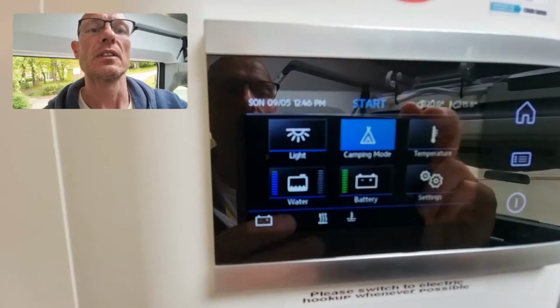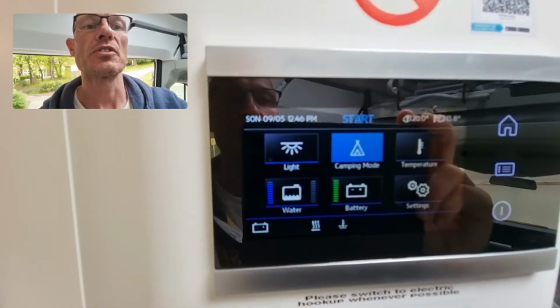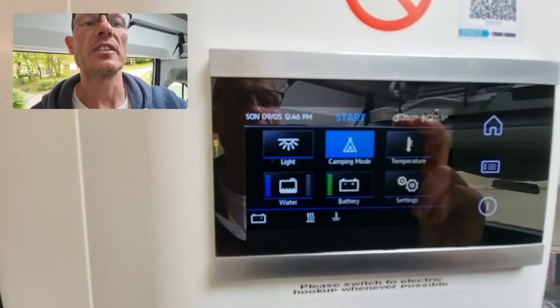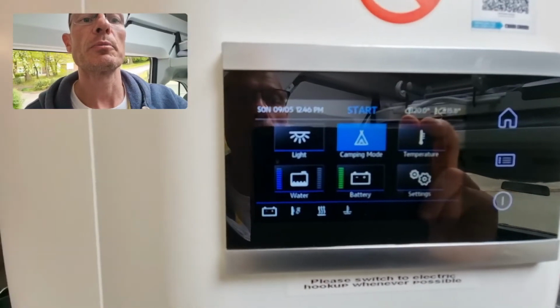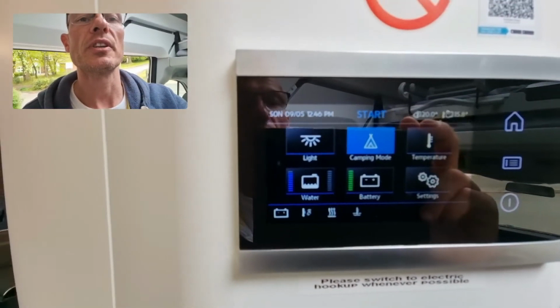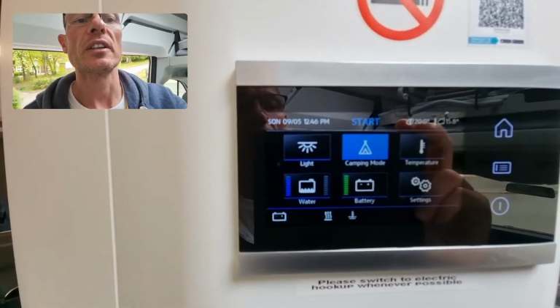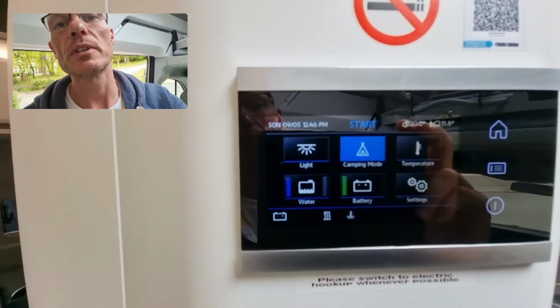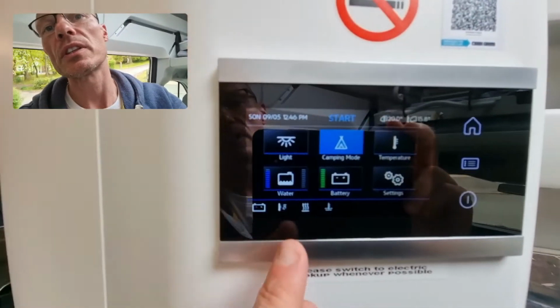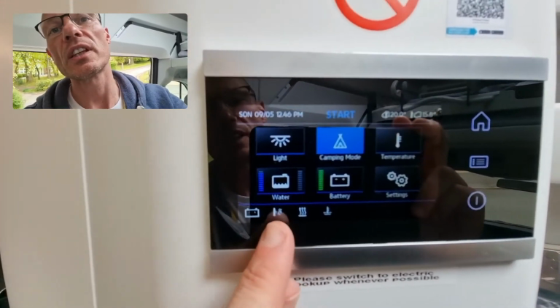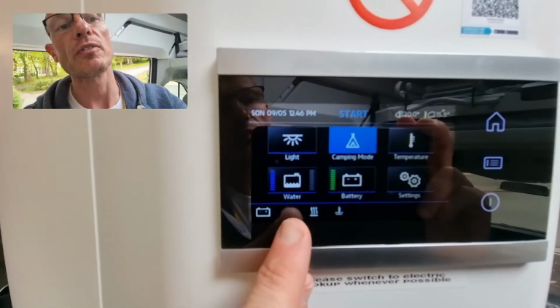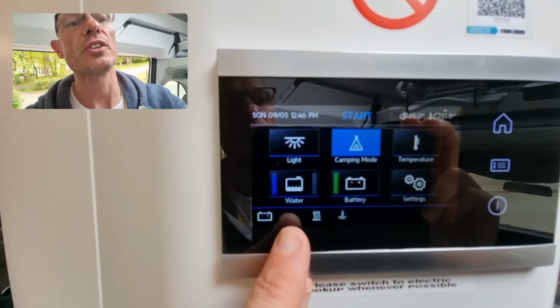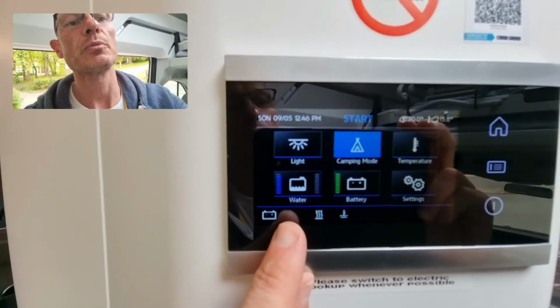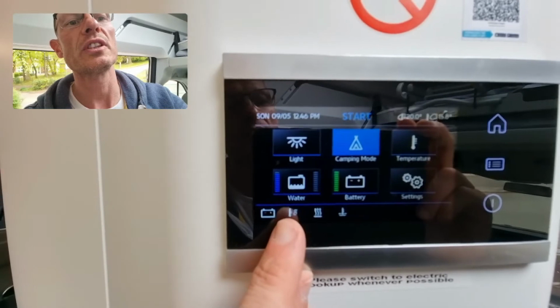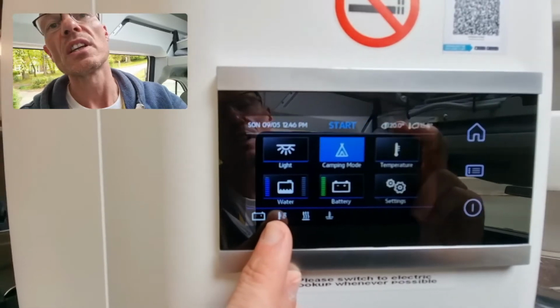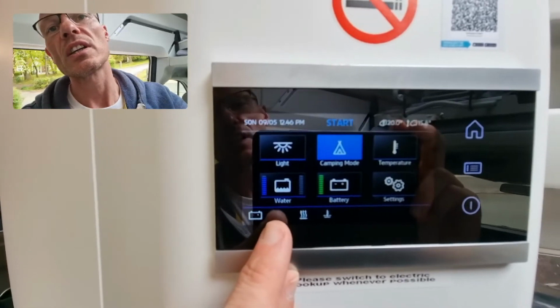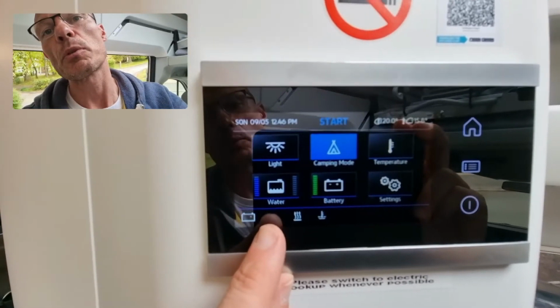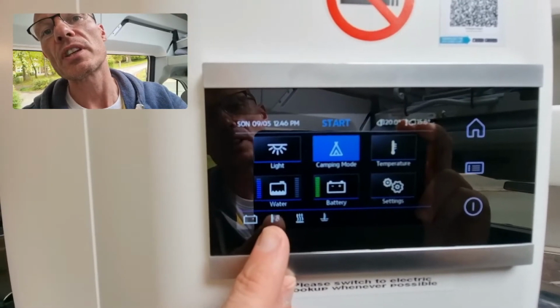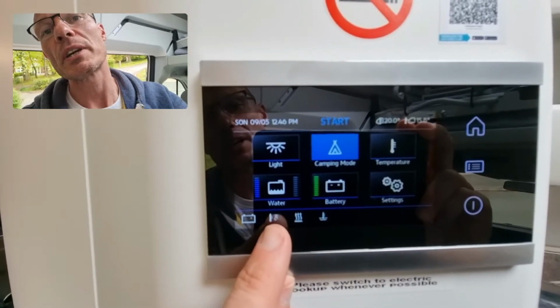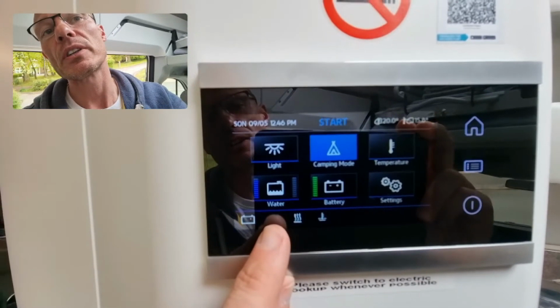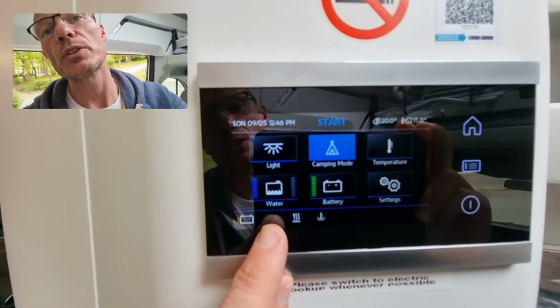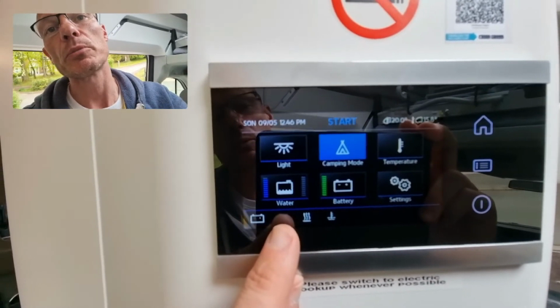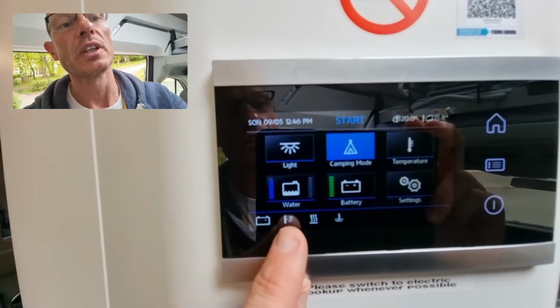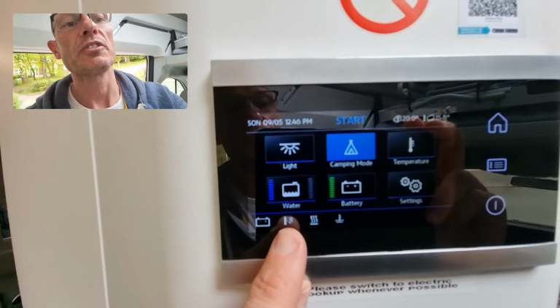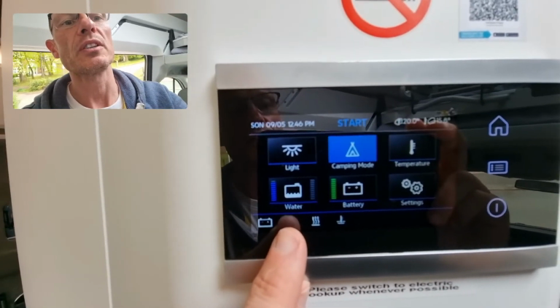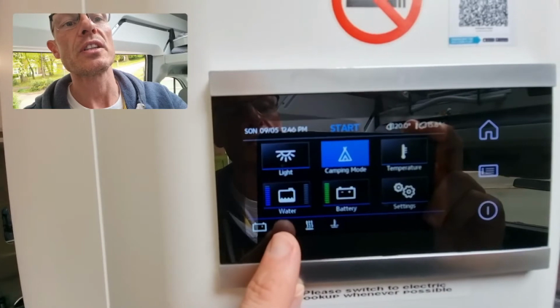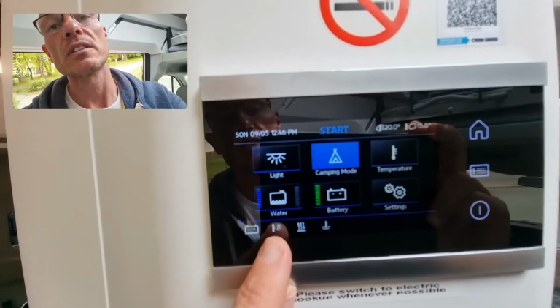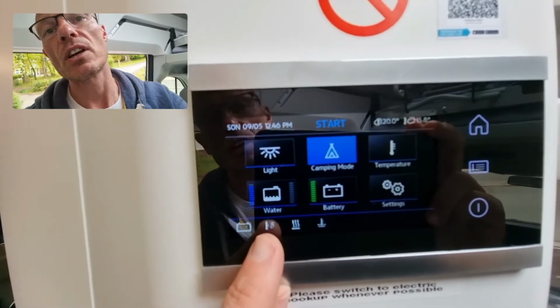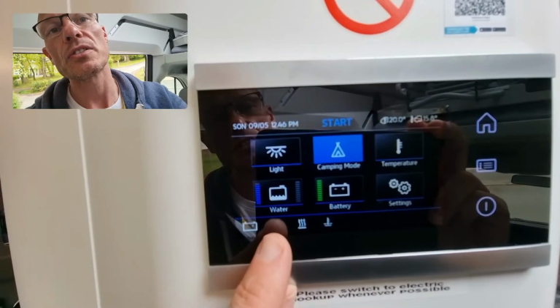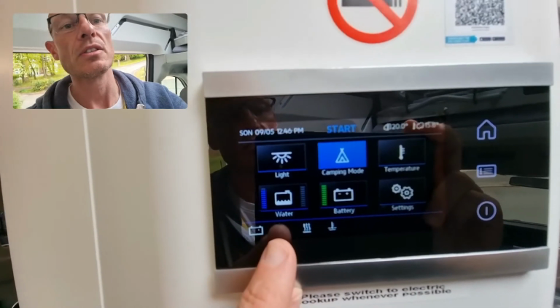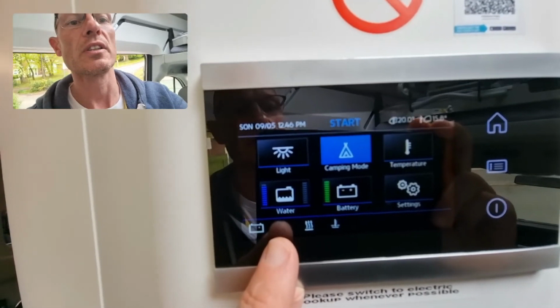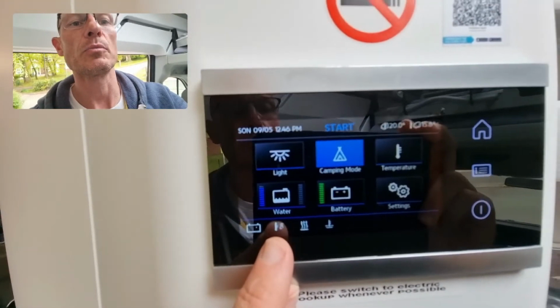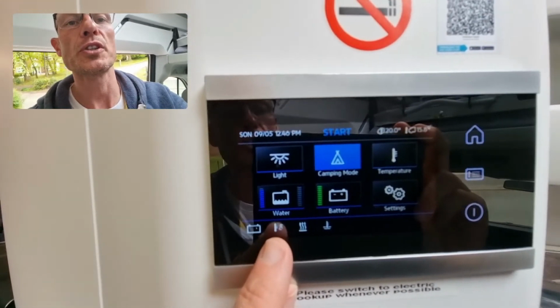I'm simulating a couple of problems here. You can see we've got a flashing icon — the thermometer and the electric hookup symbol next to it. It's flashing to get our attention to indicate that there's some kind of issue.